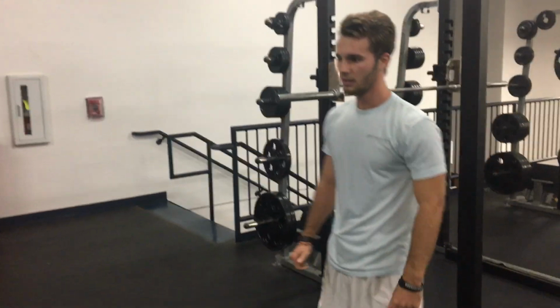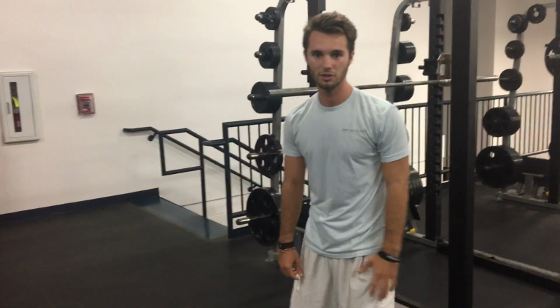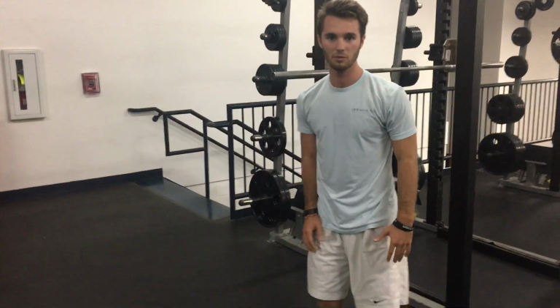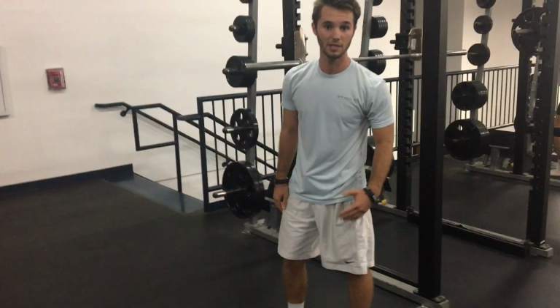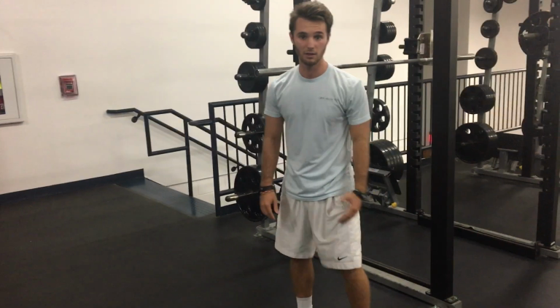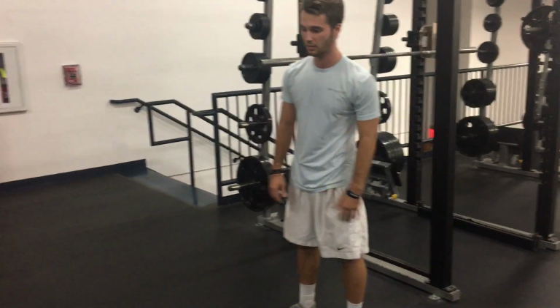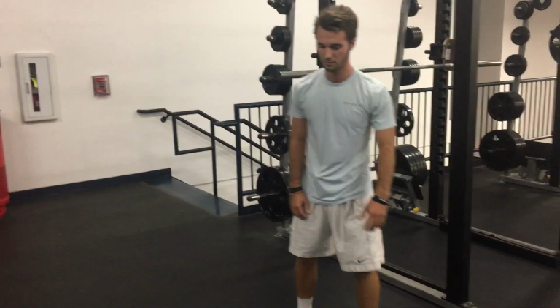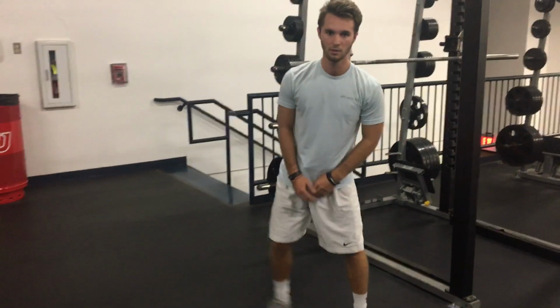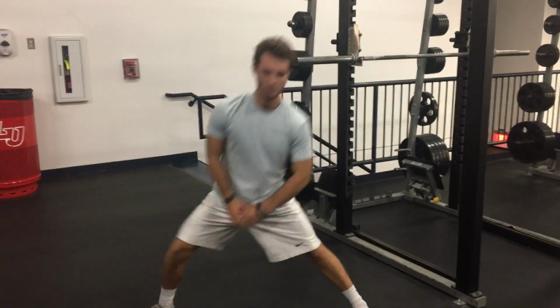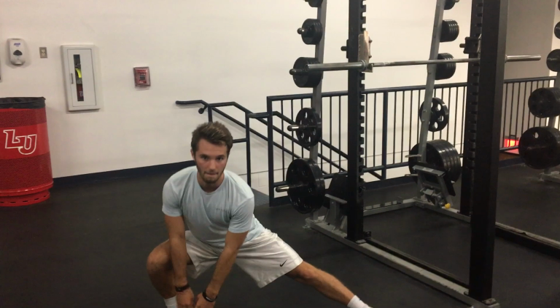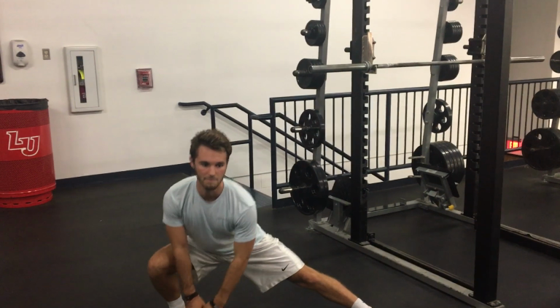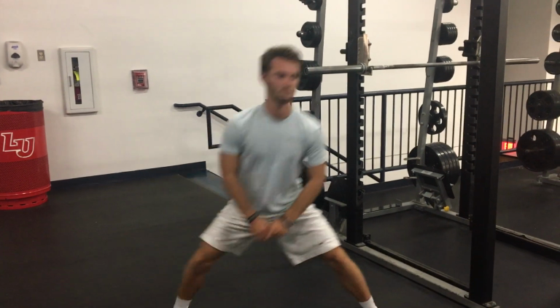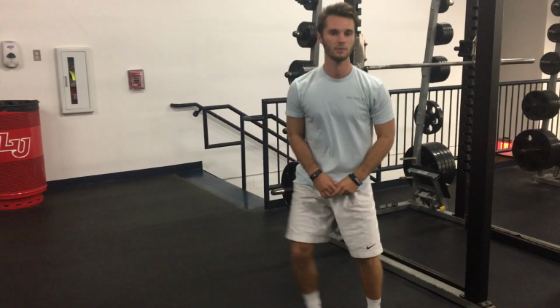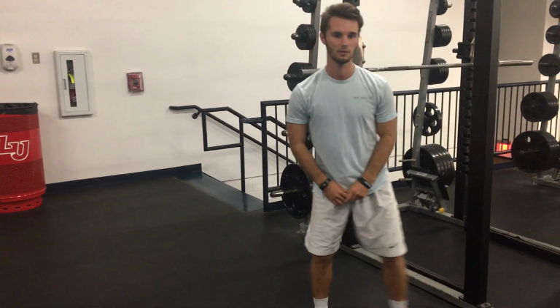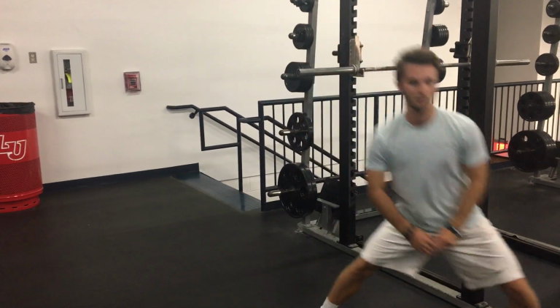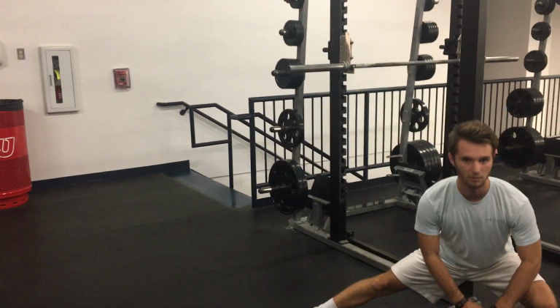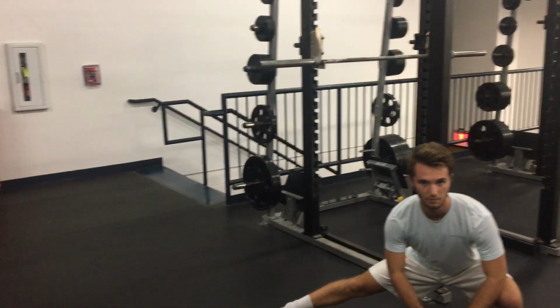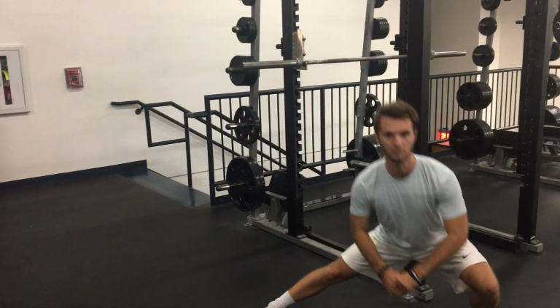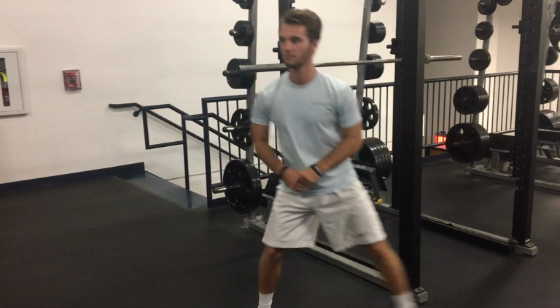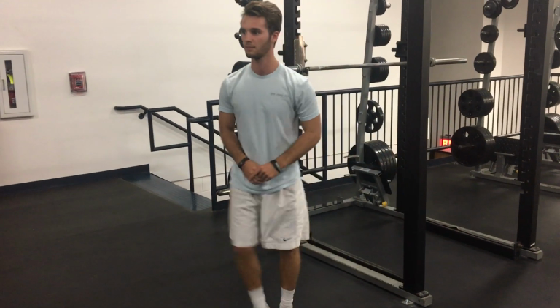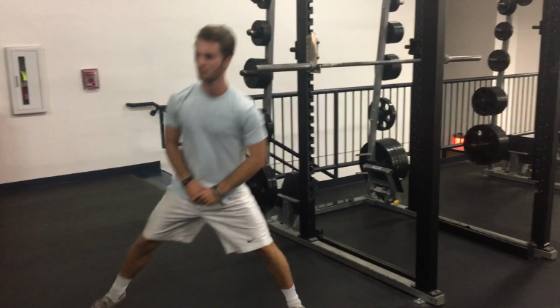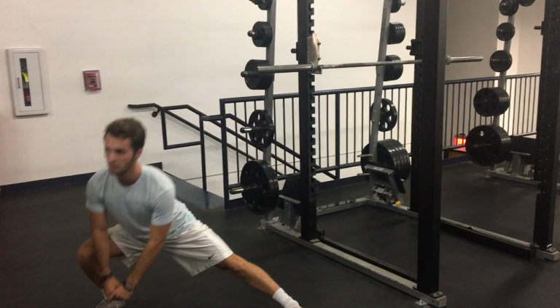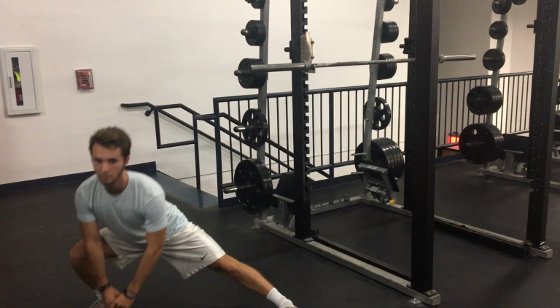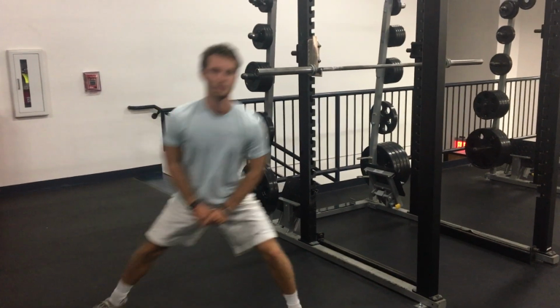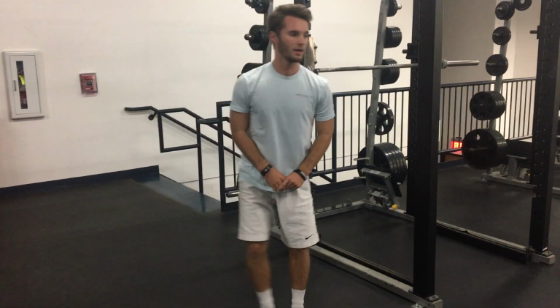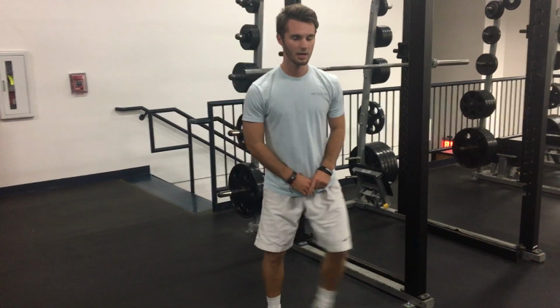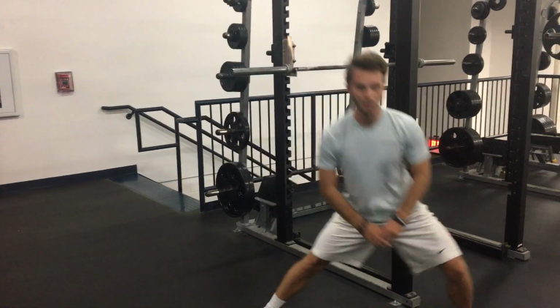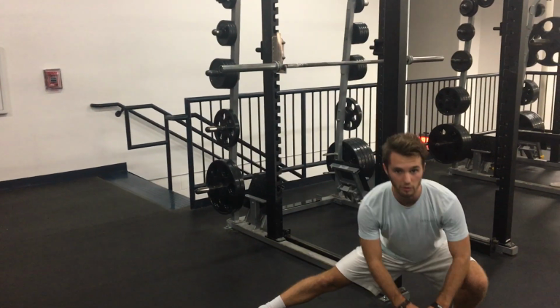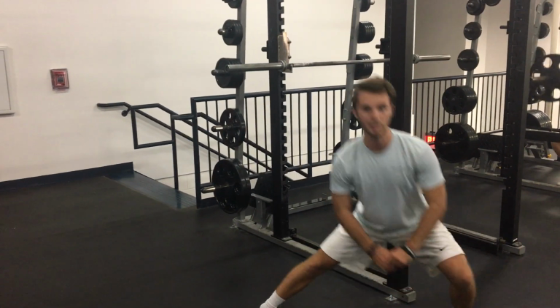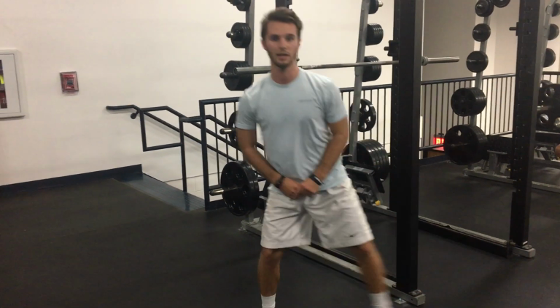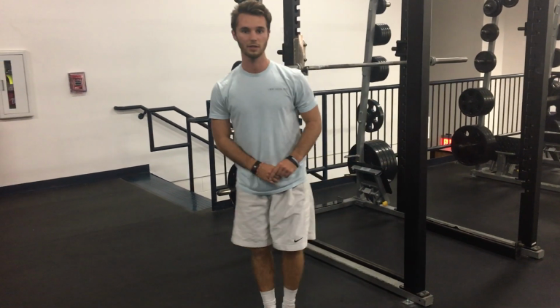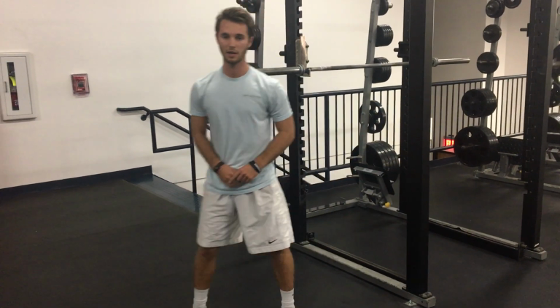The next exercise will be a side lunge. You can do the side lunge for about 6 to 8 reps on each side.